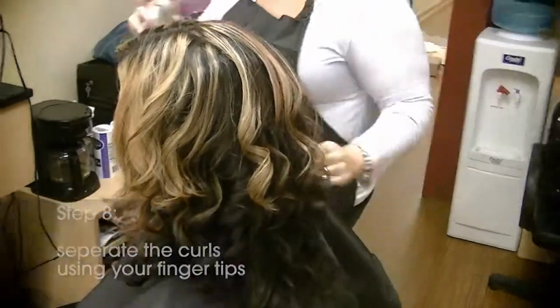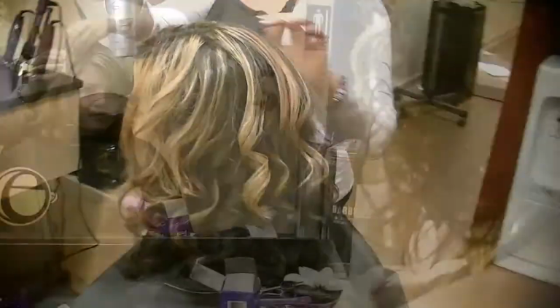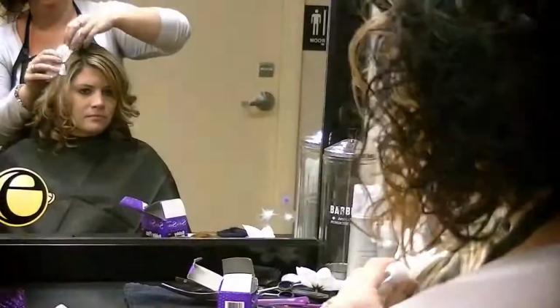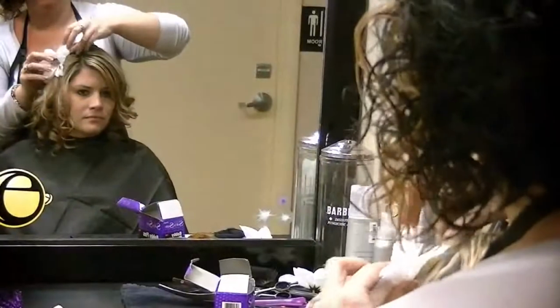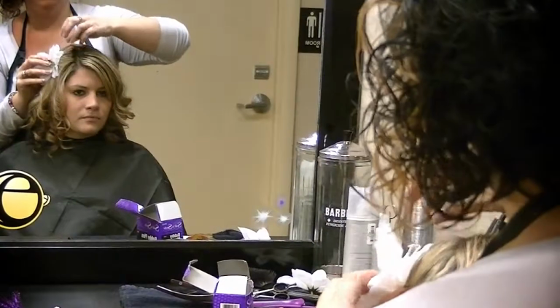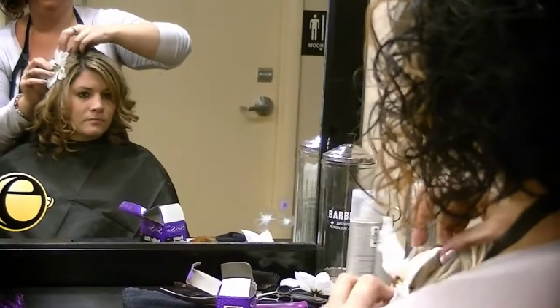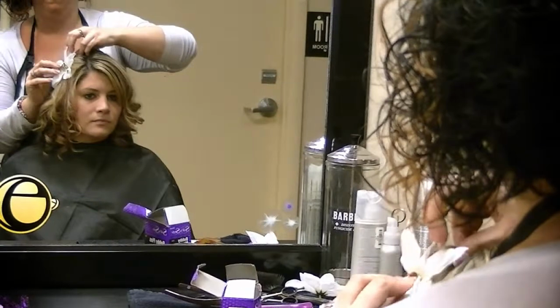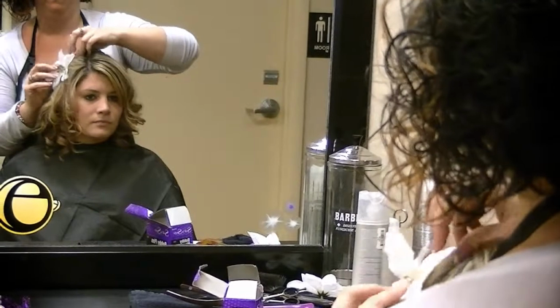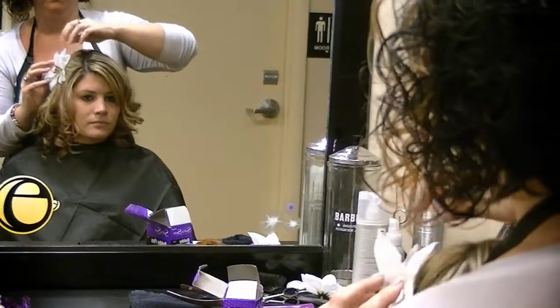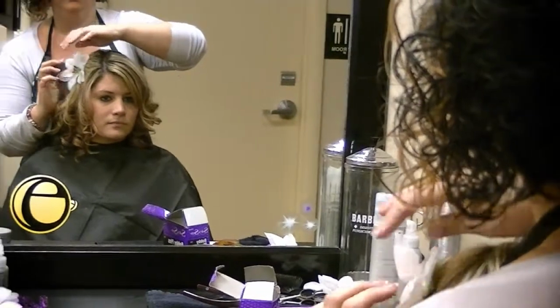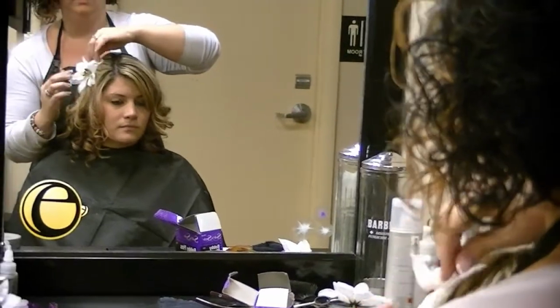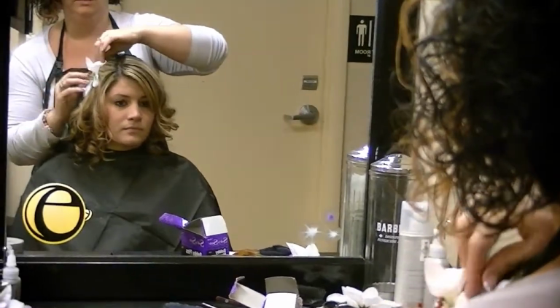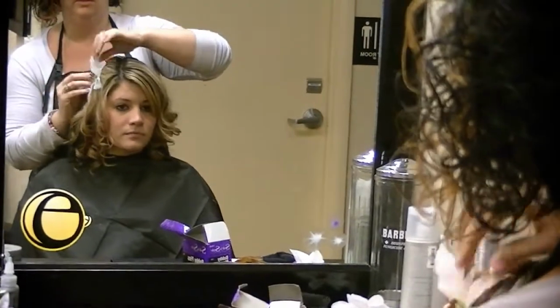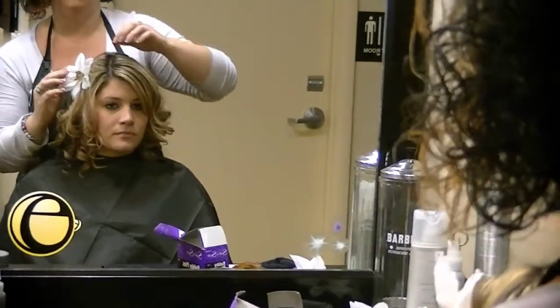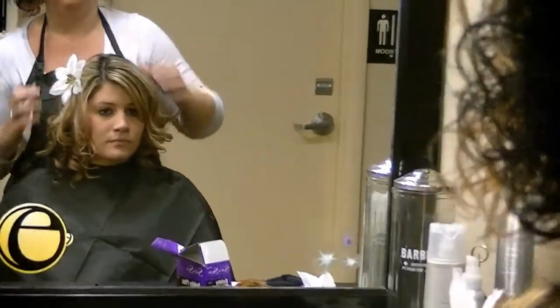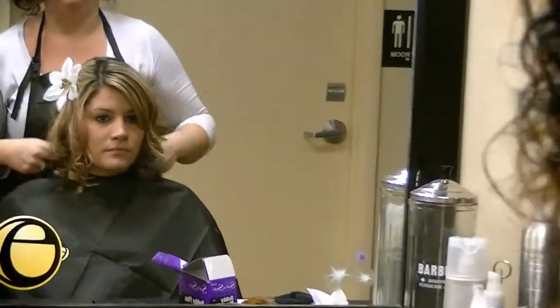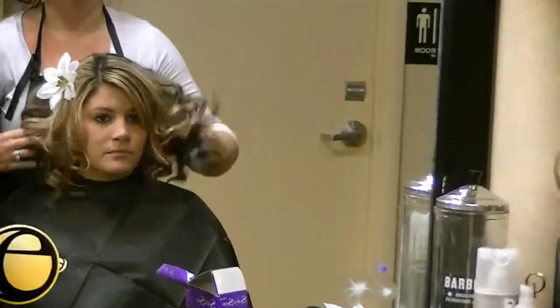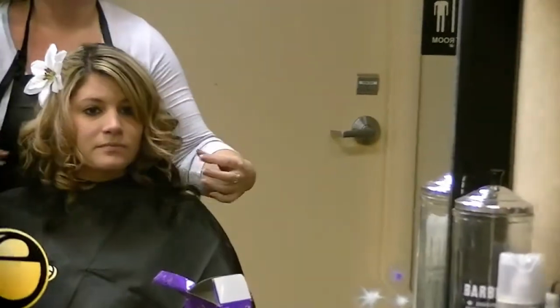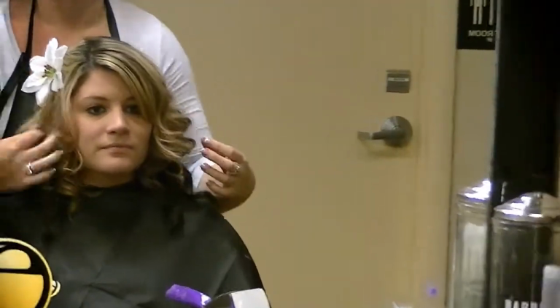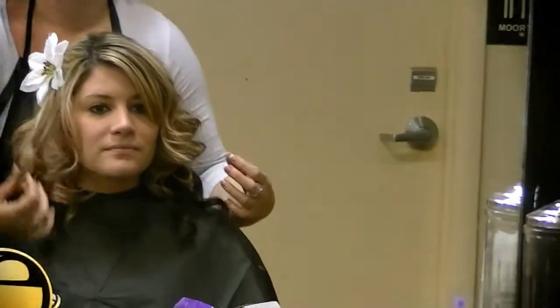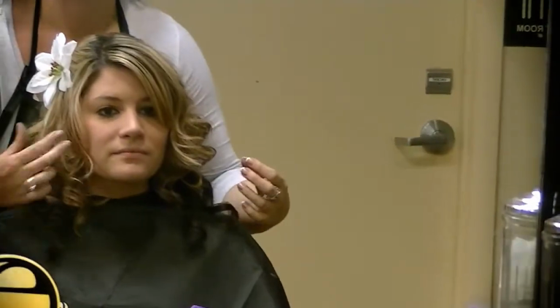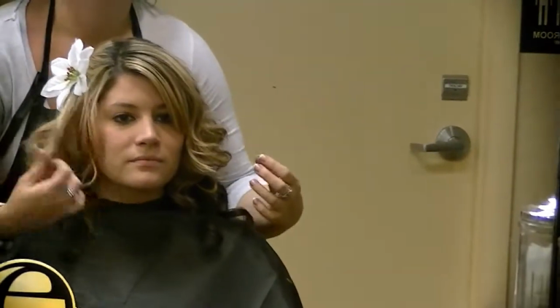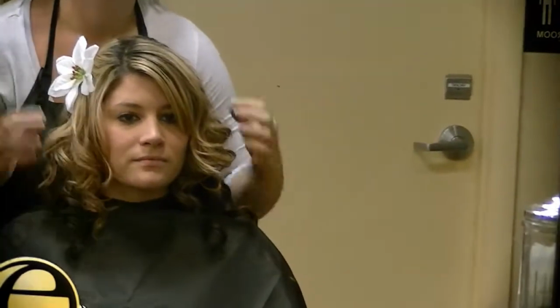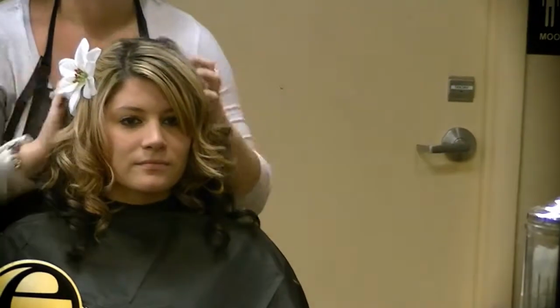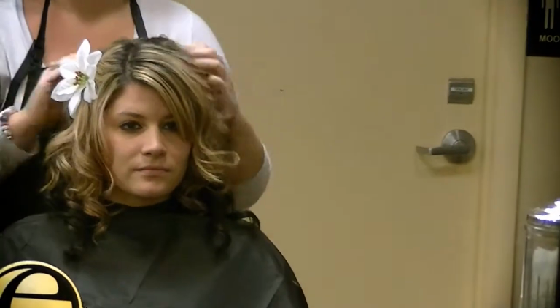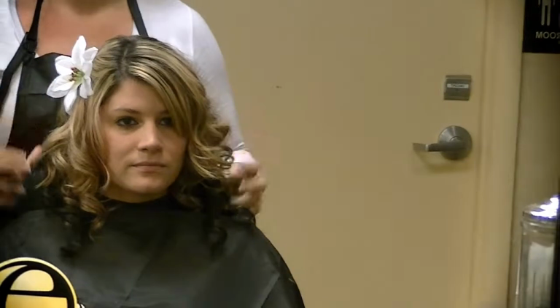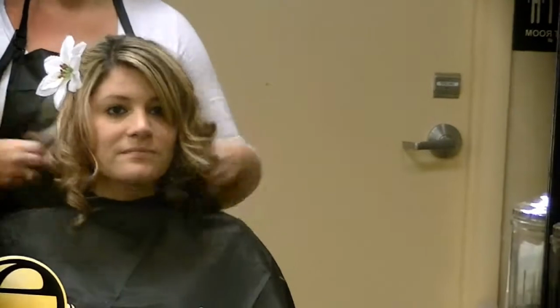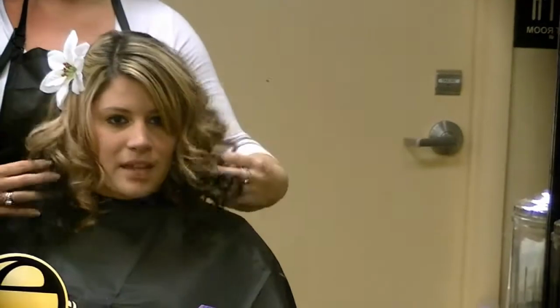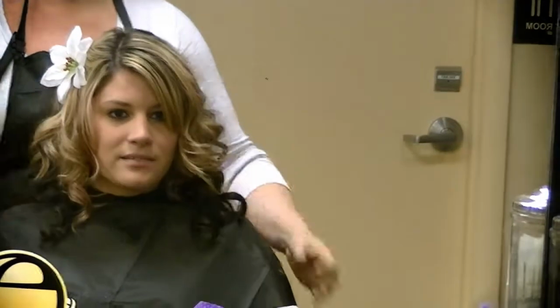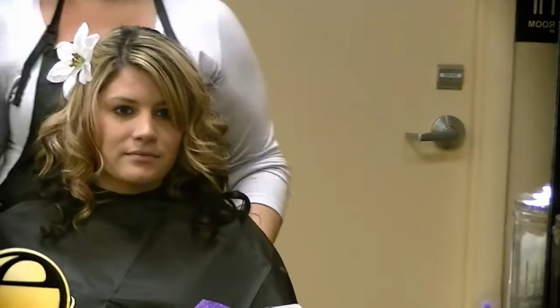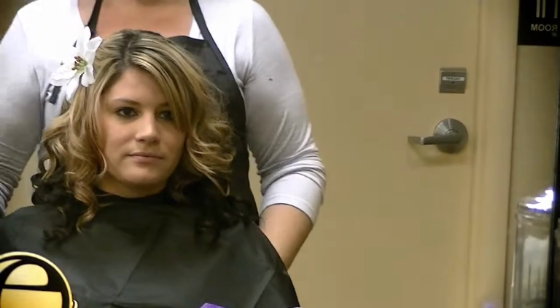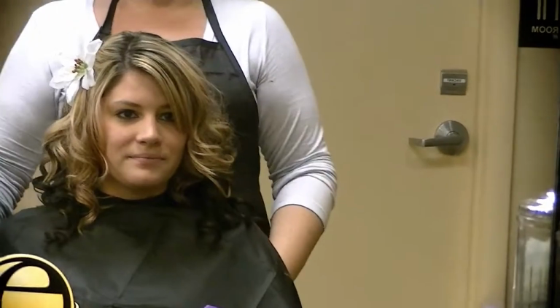By following these 8 simple steps, you can create this awesome look on your own. Hope you enjoyed this video and be sure to check back often for more tips and tricks from Empire Education Group.